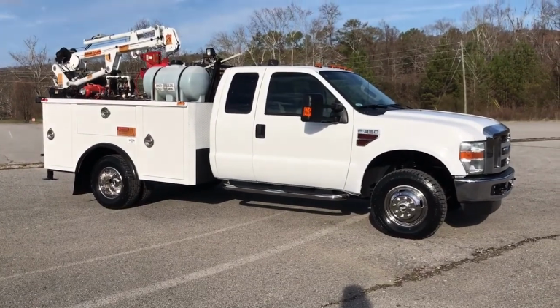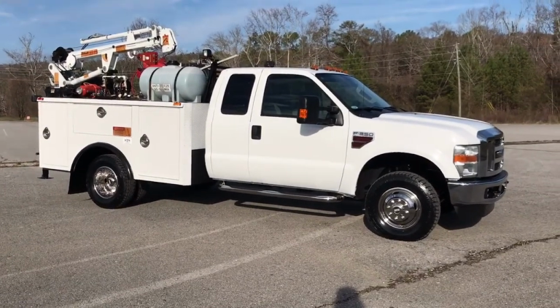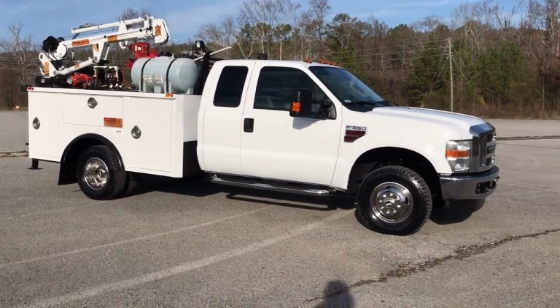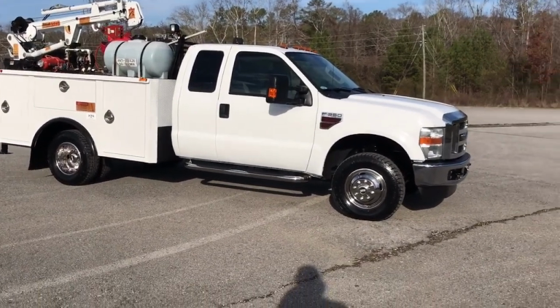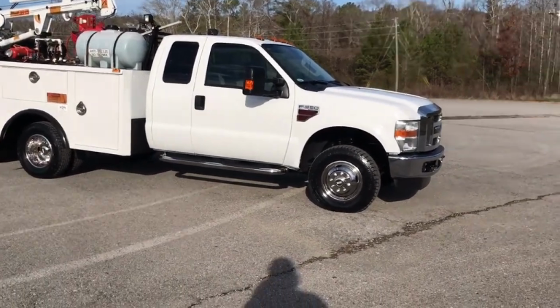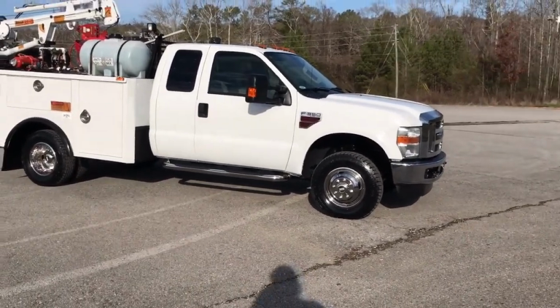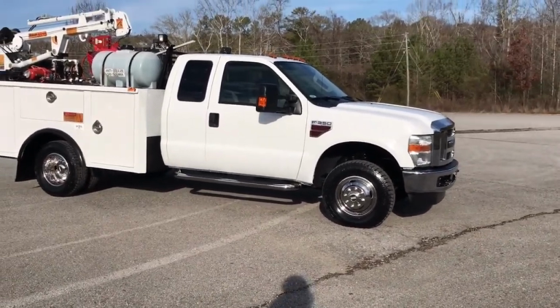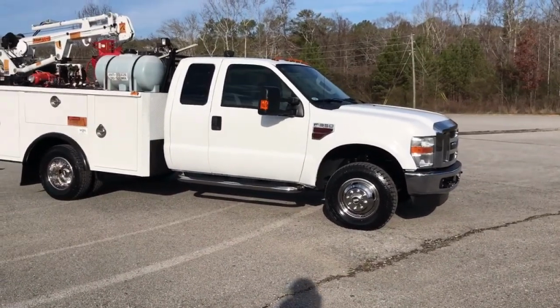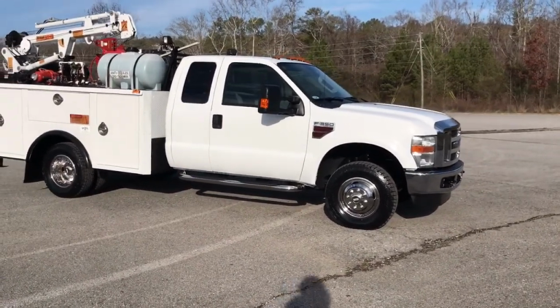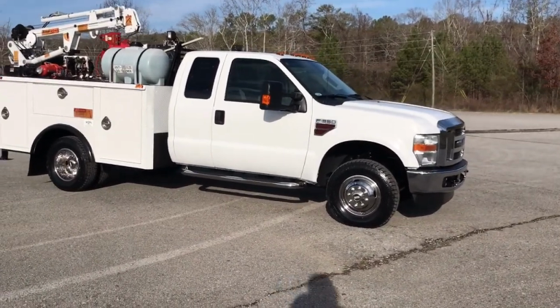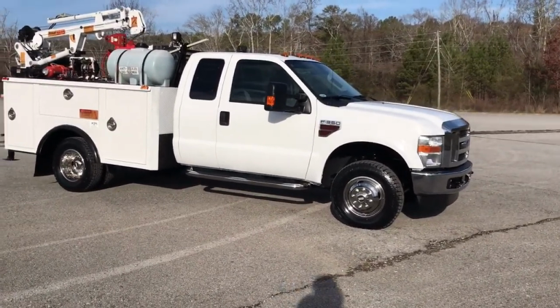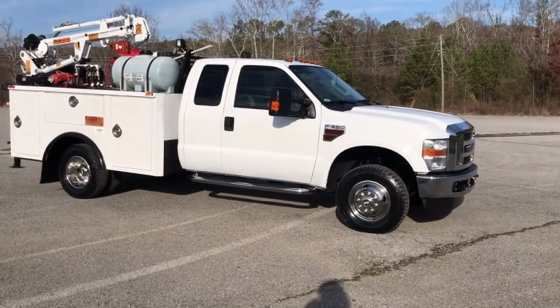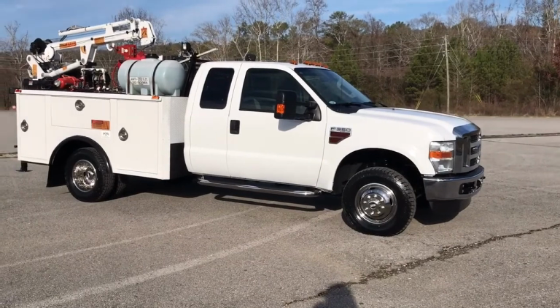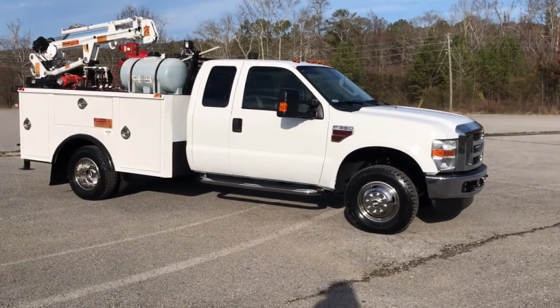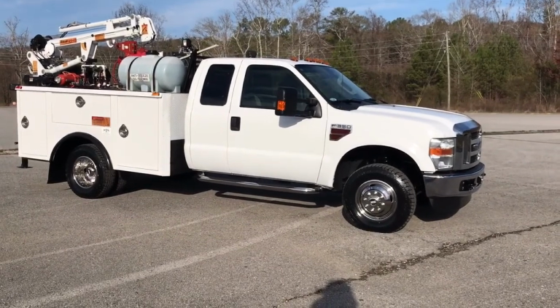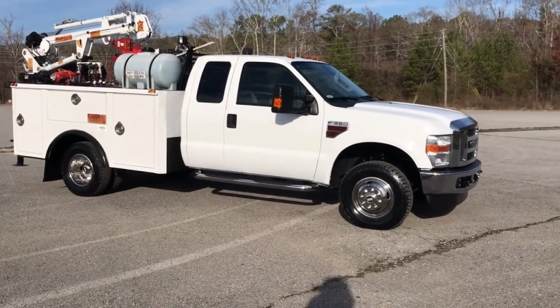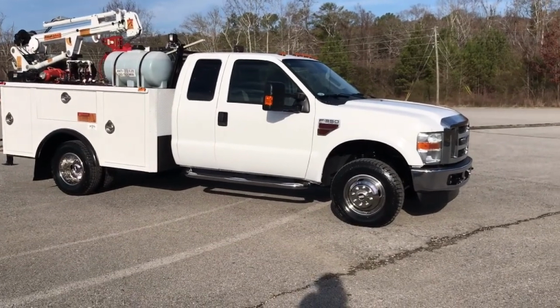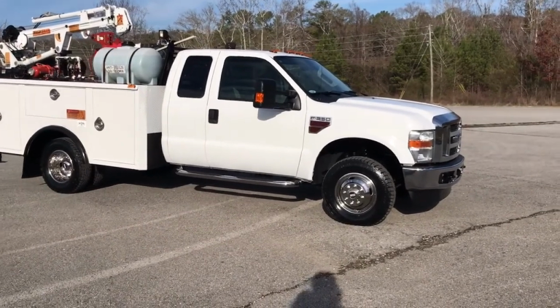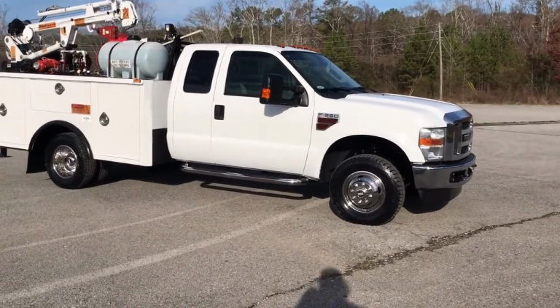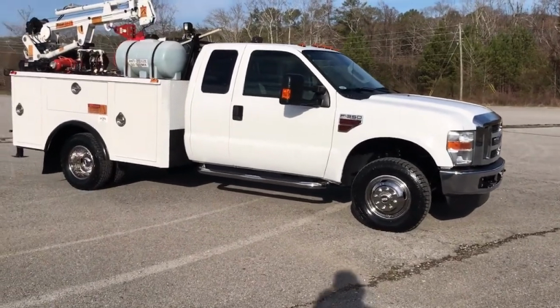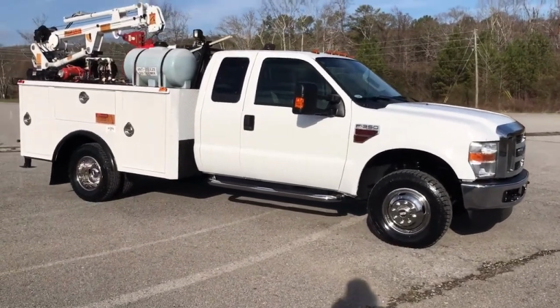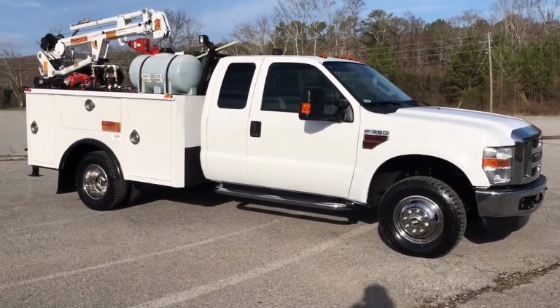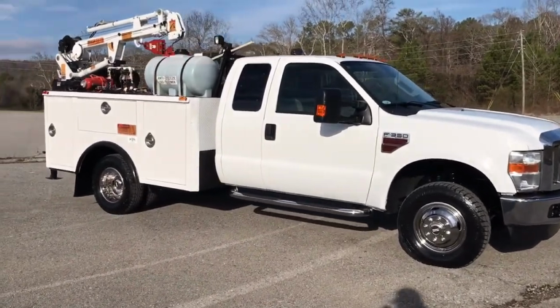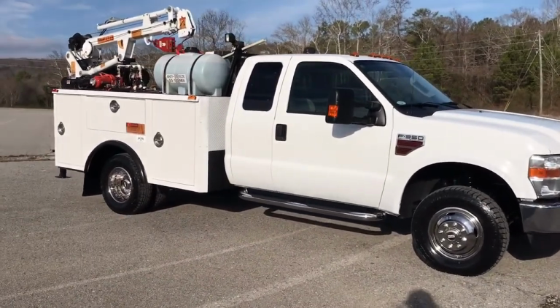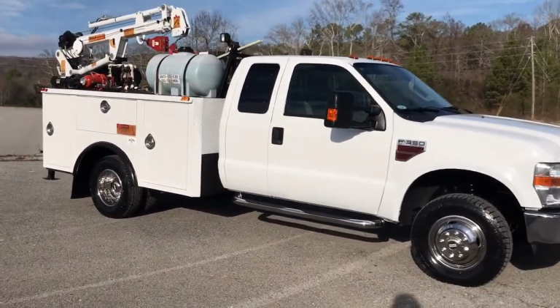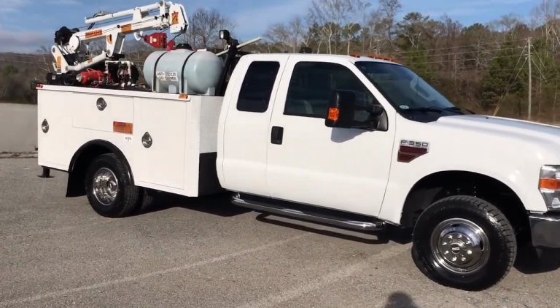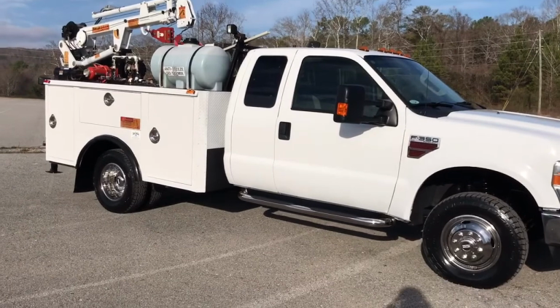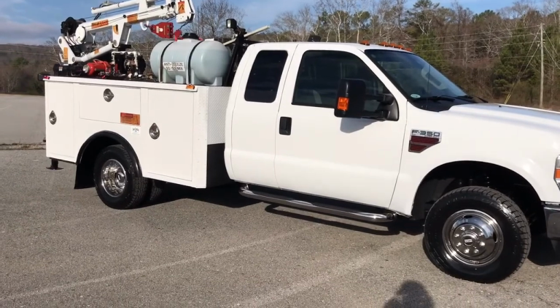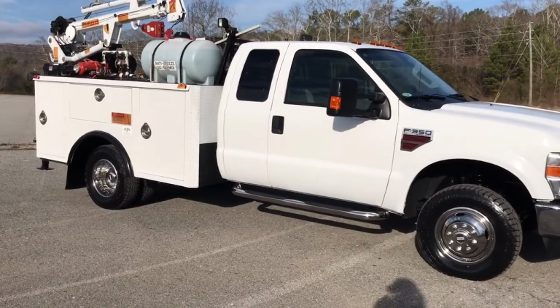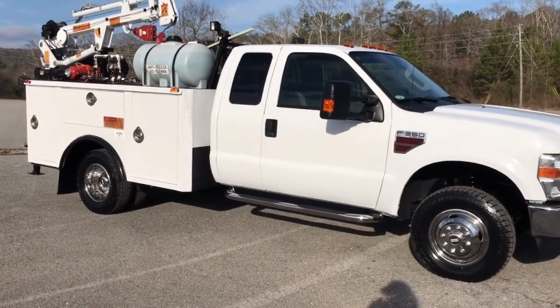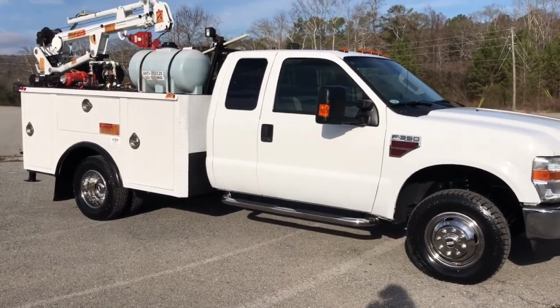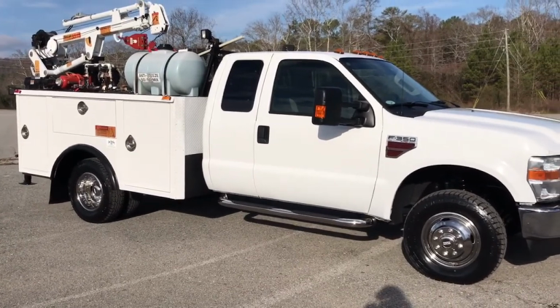Hey, this is Adam with Heavy Metal Automotive. I'm gonna walk around and show you this 2008 Ford F-350 we've got for sale. As you can see, it's got a crane, it's got a Honda air compressor, and it's got an oil system on it.